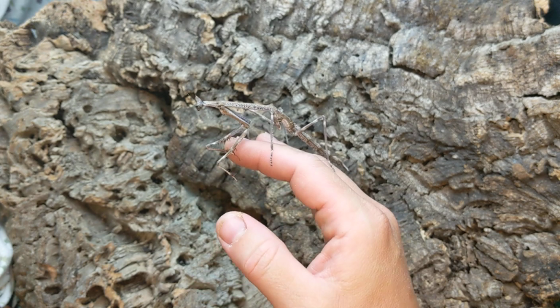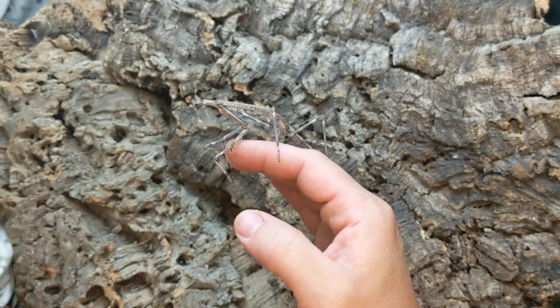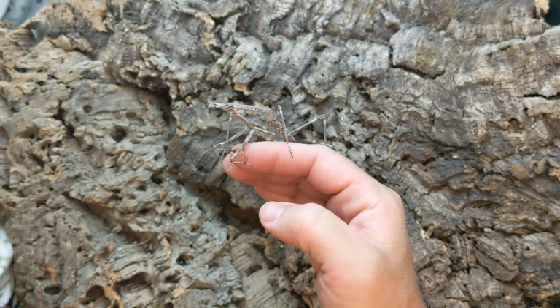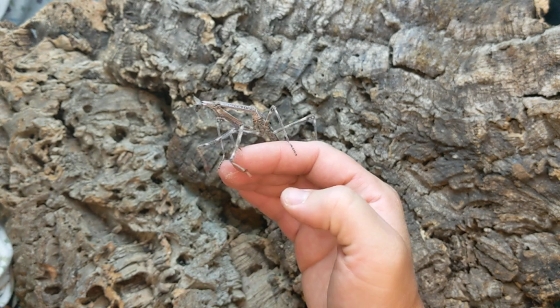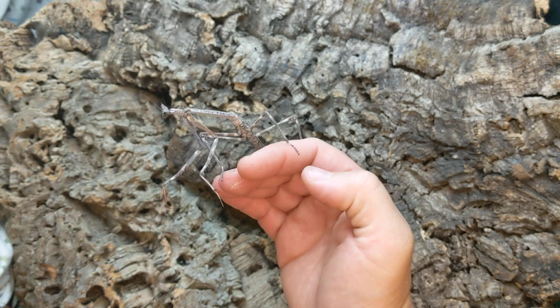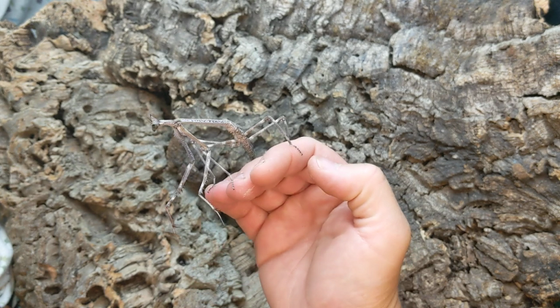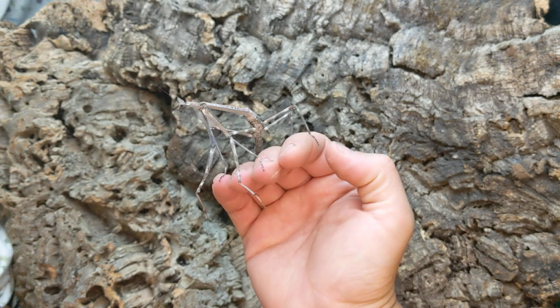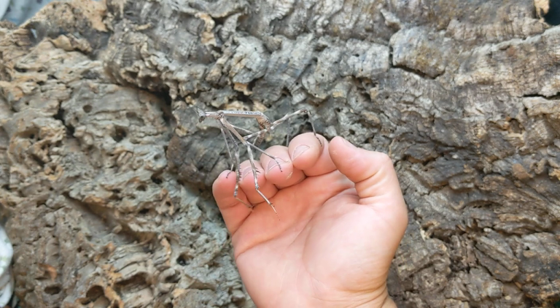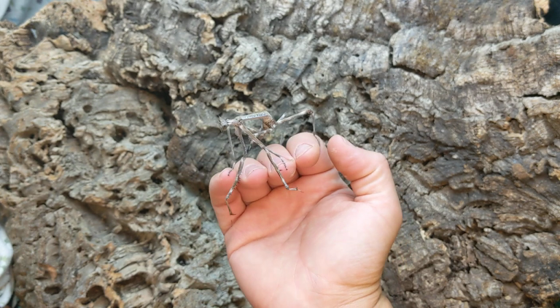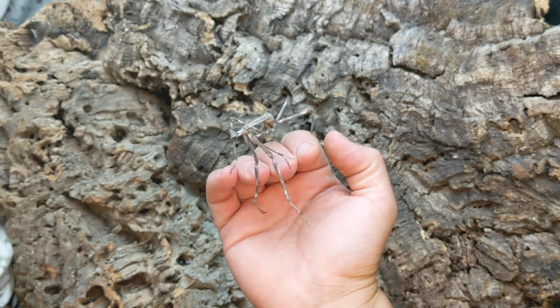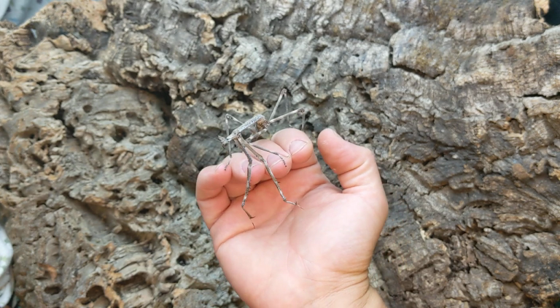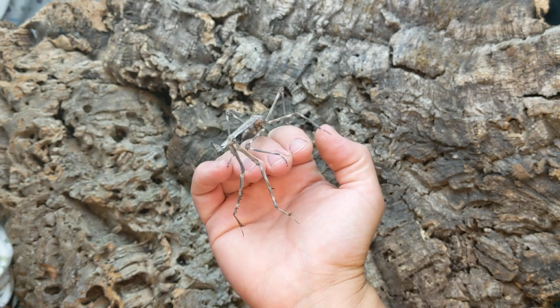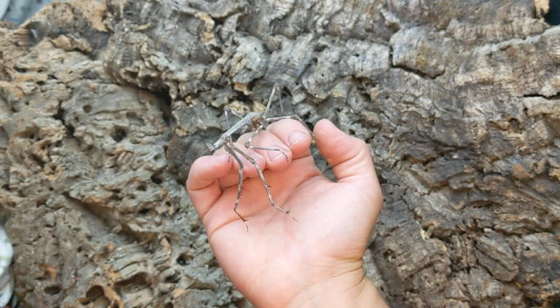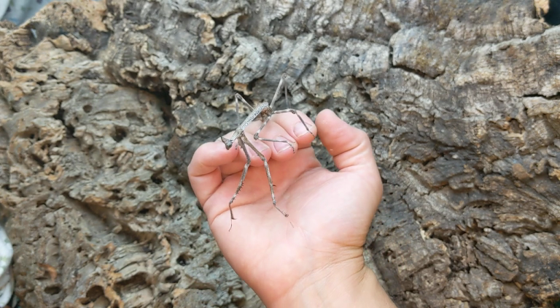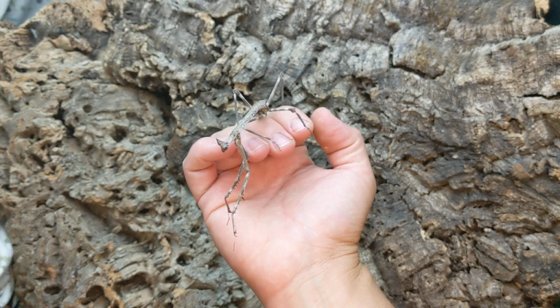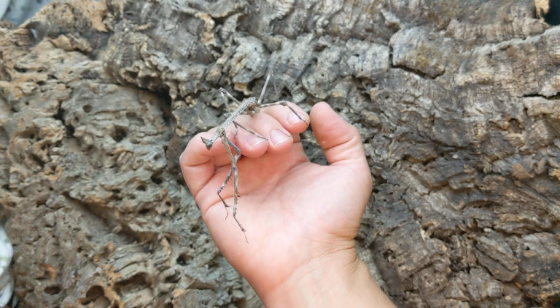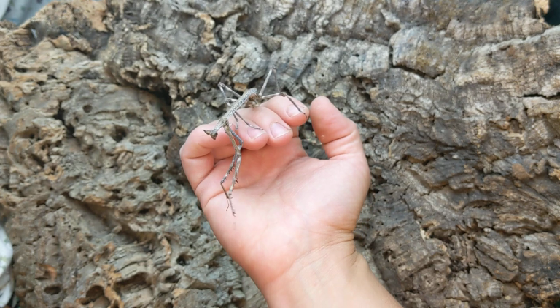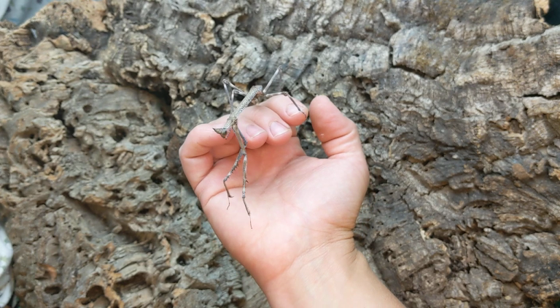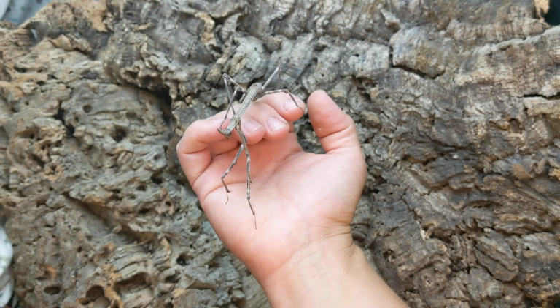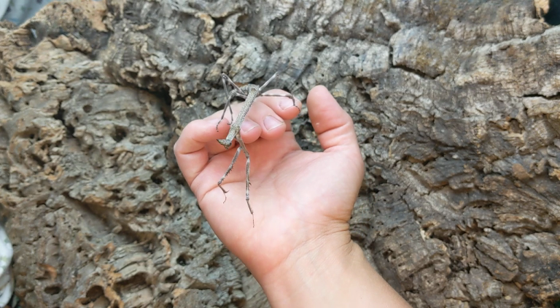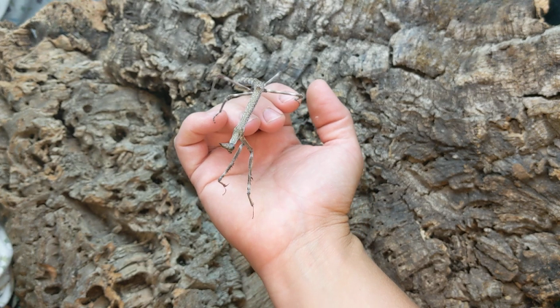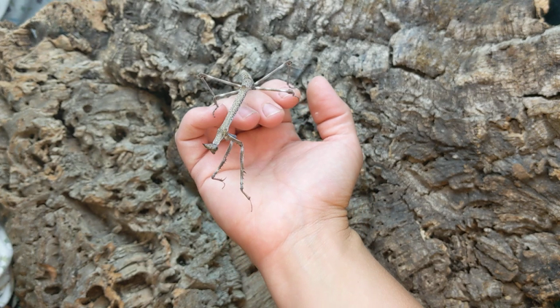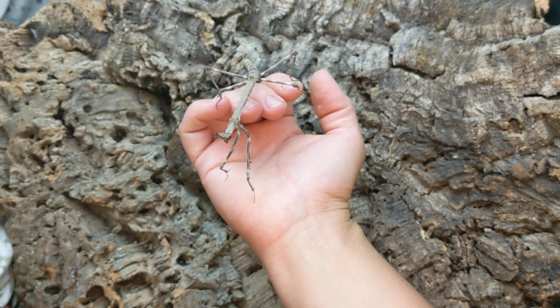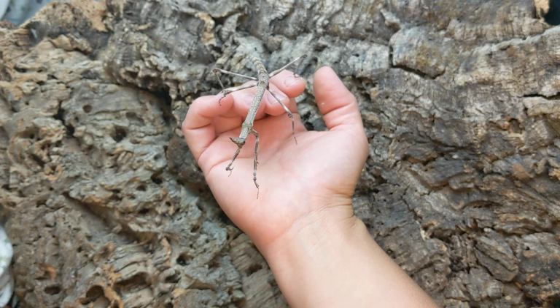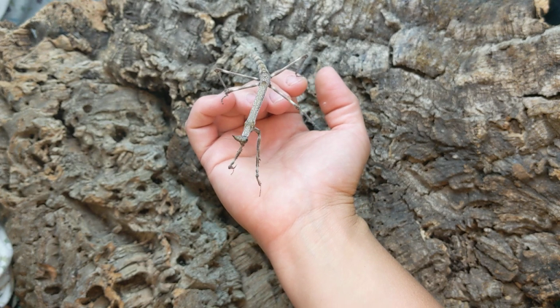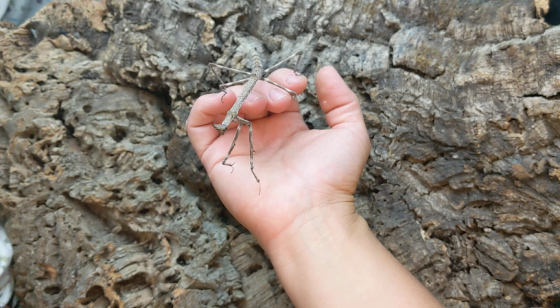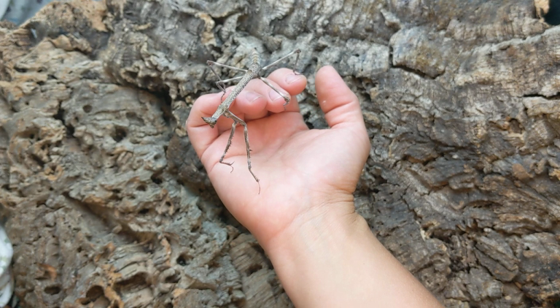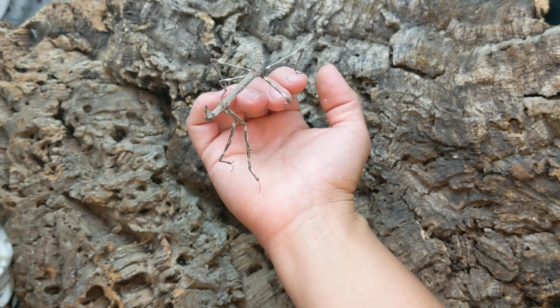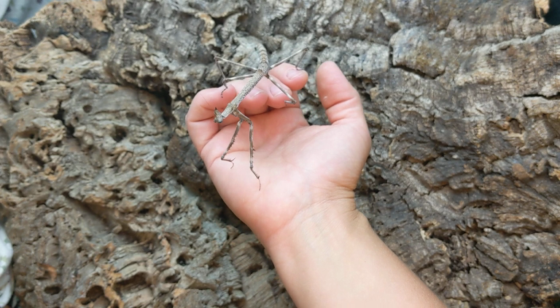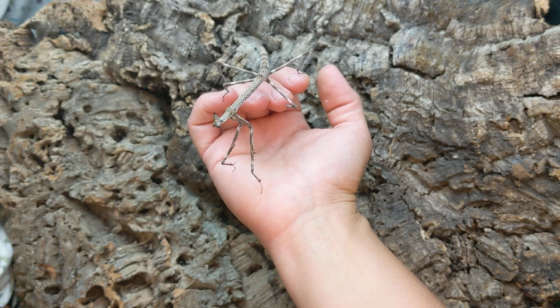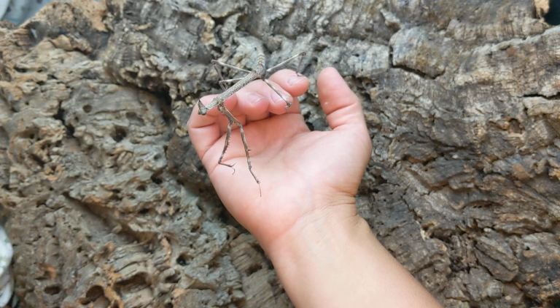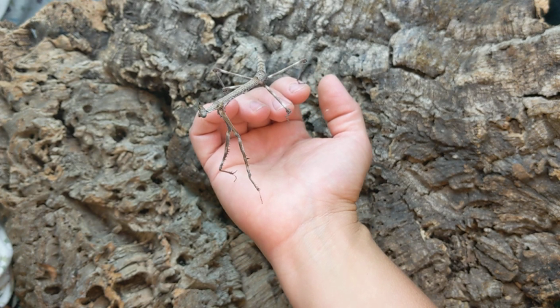They are timid enough to be kept in groups — I've got about ten in an enclosure. Big four foot by three foot enclosures; they do need a lot of room to hang.